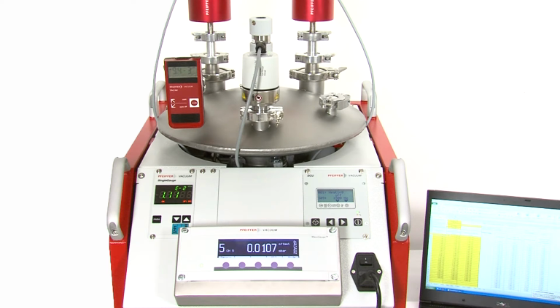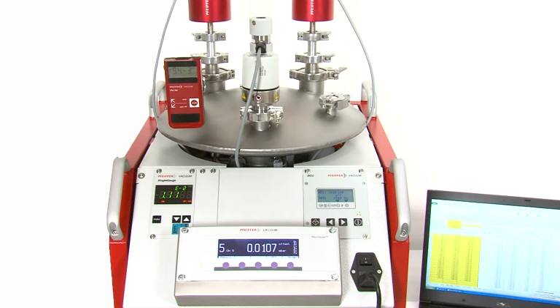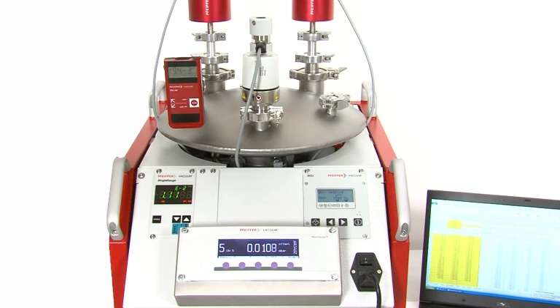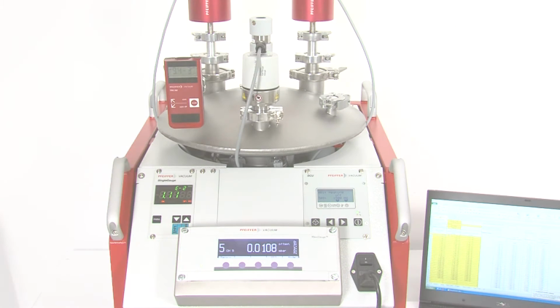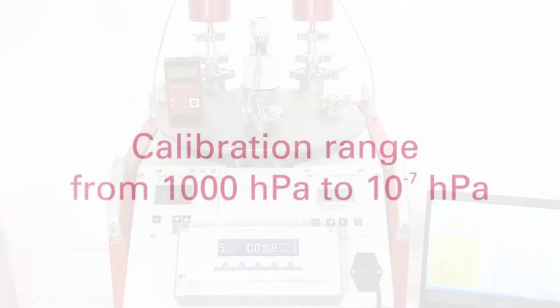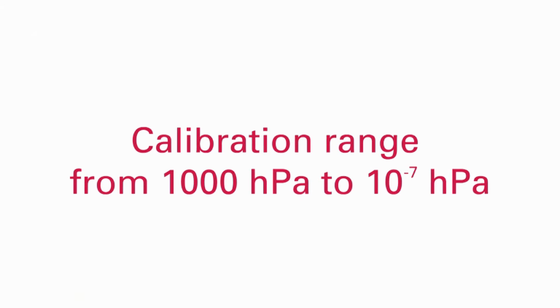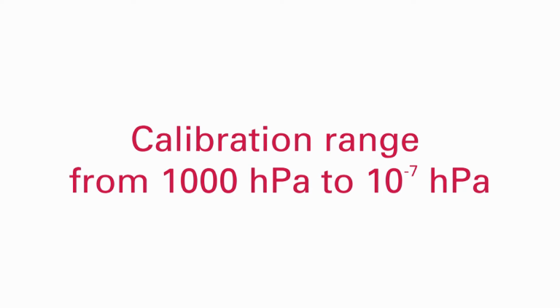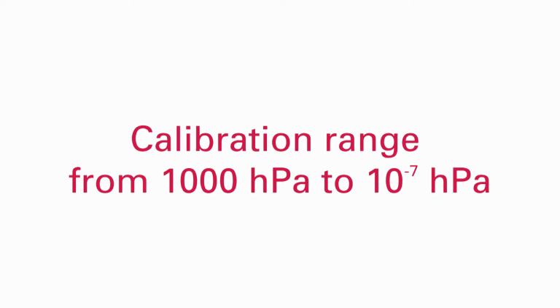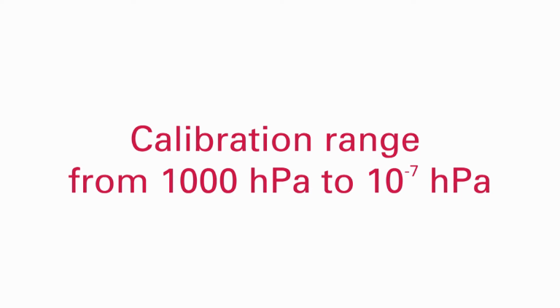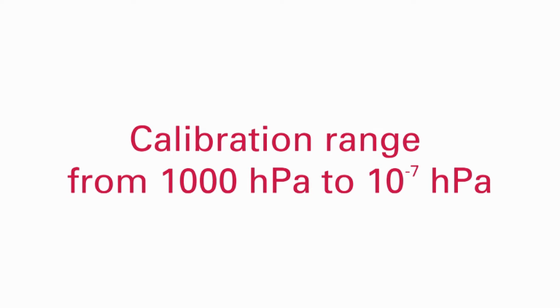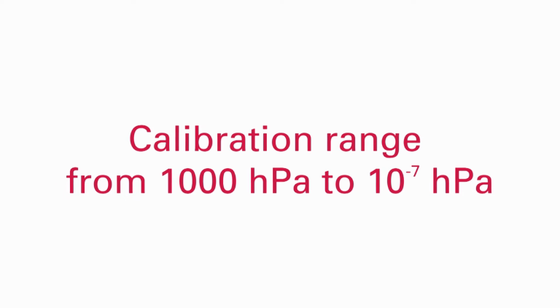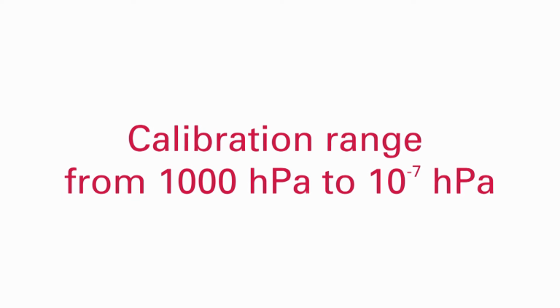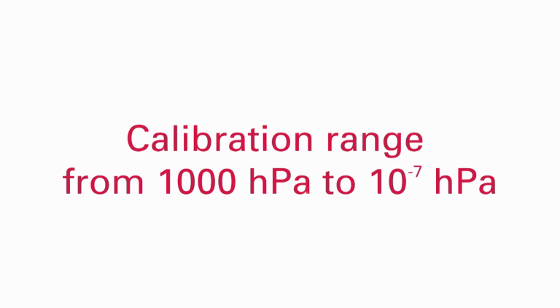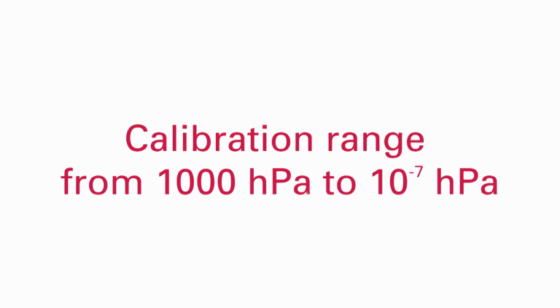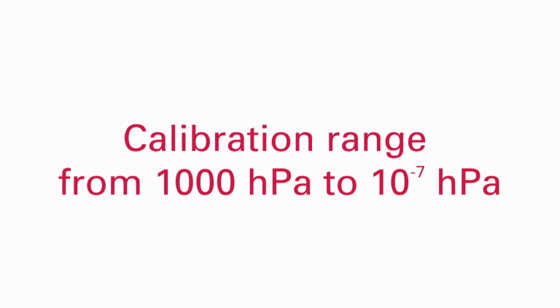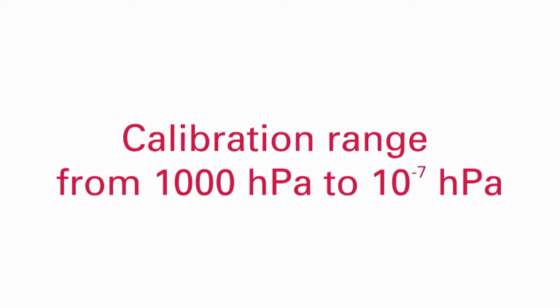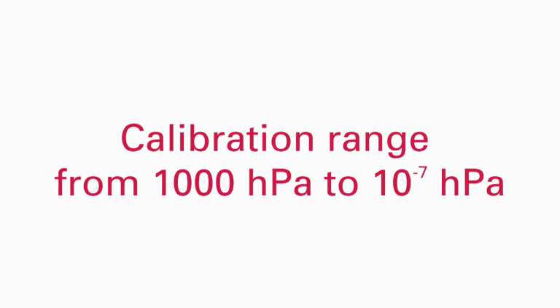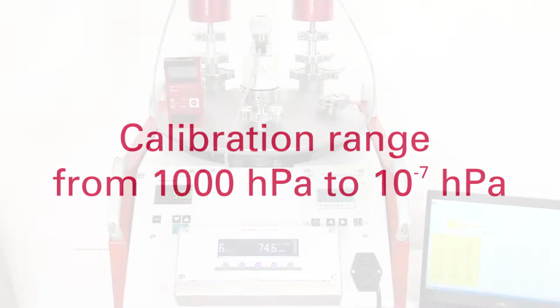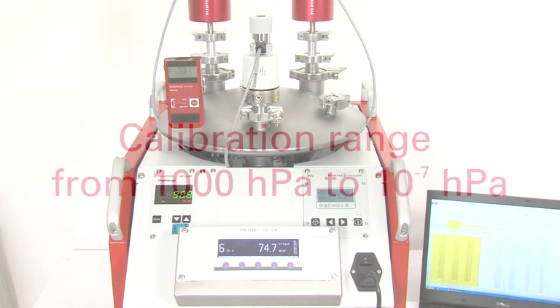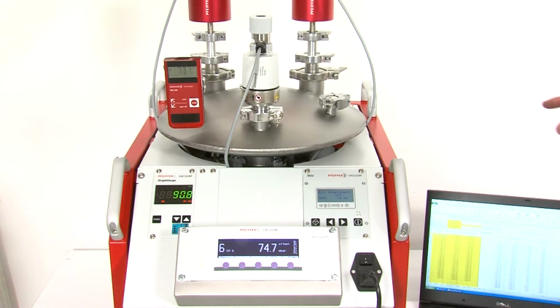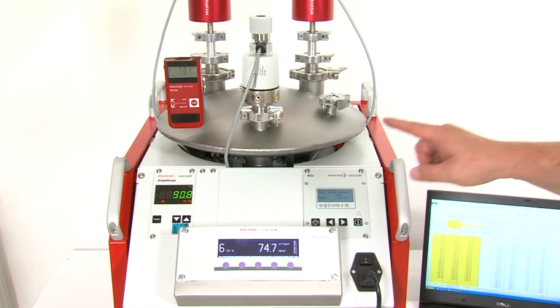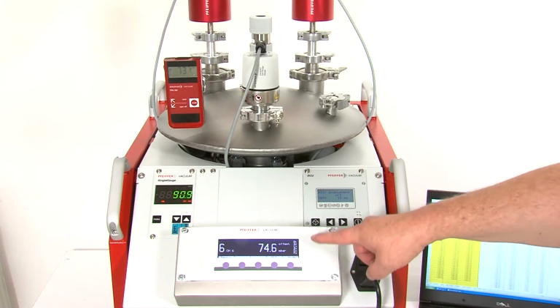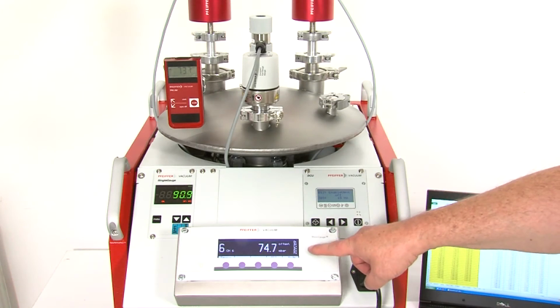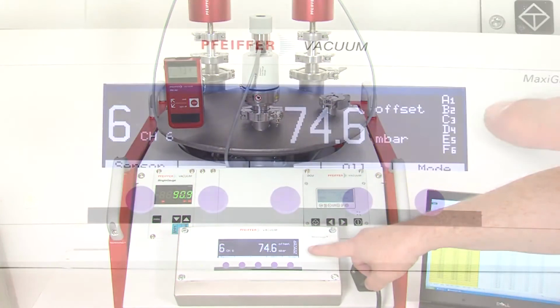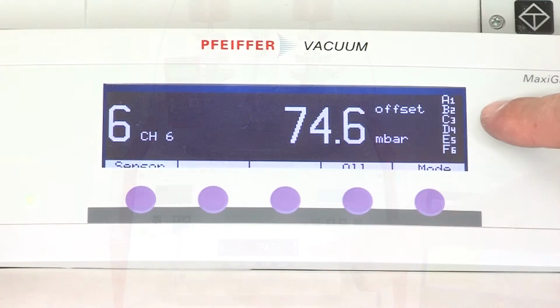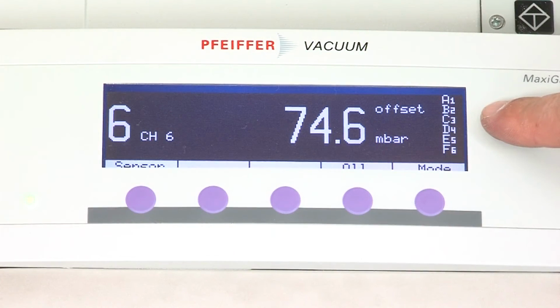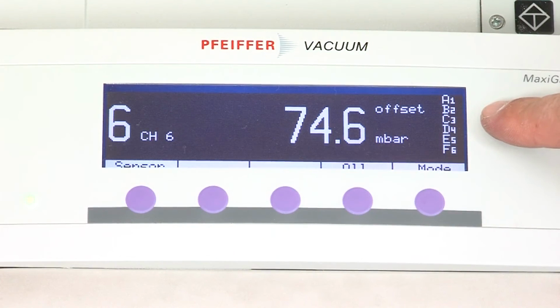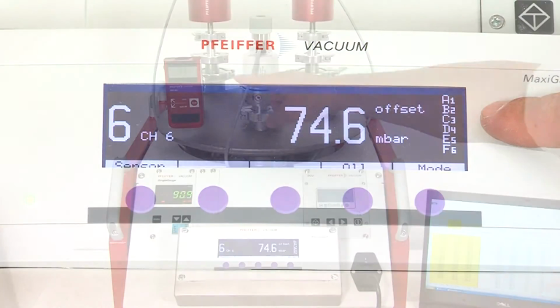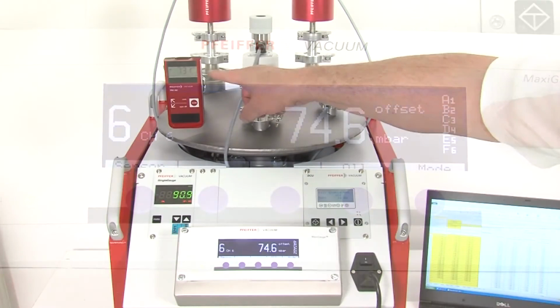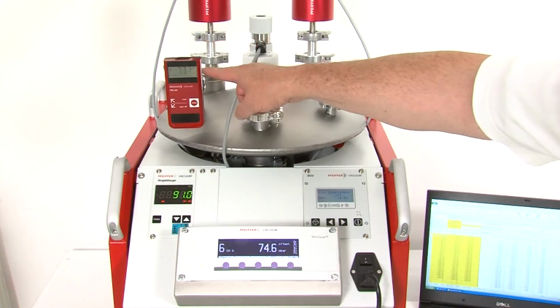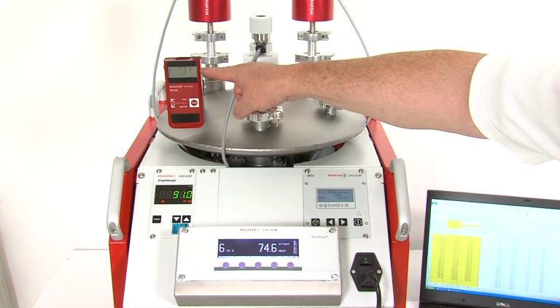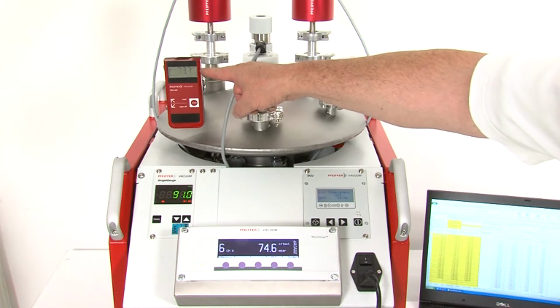The calibration range extends from atmospheric pressure — one thousand hectopascal — to ten to the power of minus seven hectopascal. You can also opt for an expansion stage that provides even greater calibration accuracy.